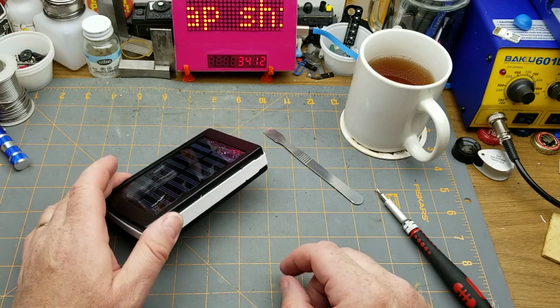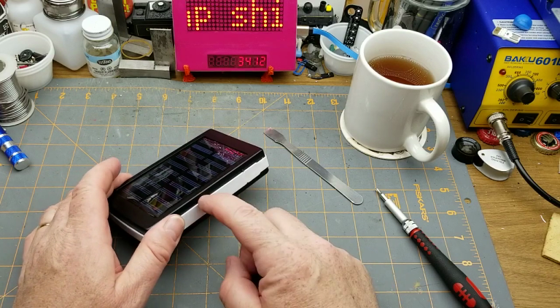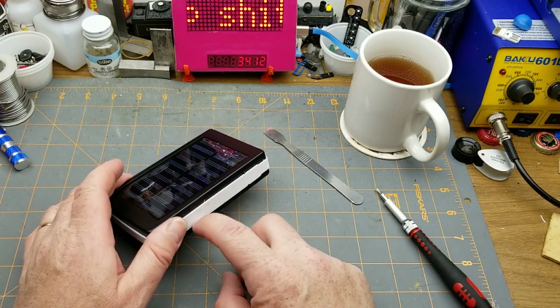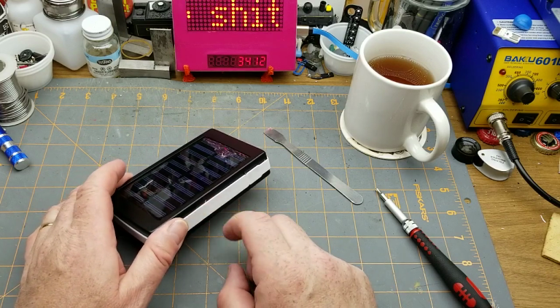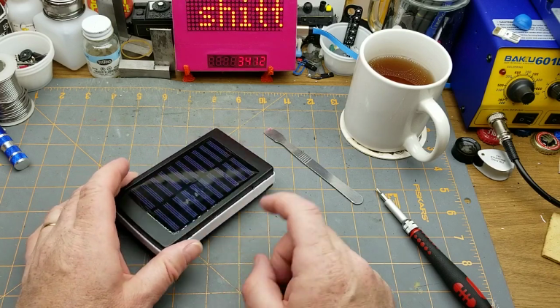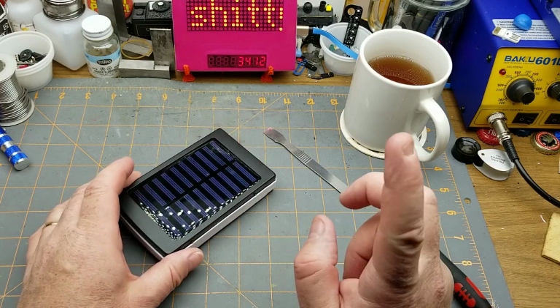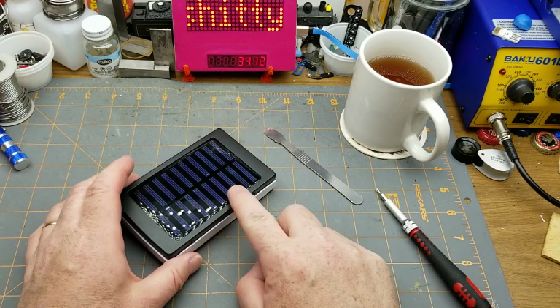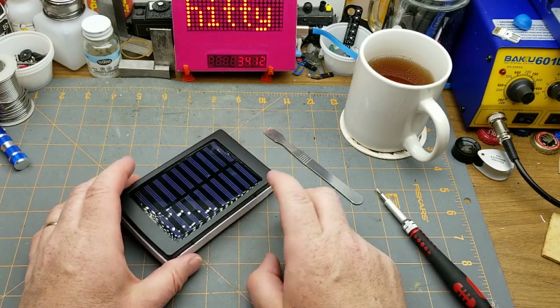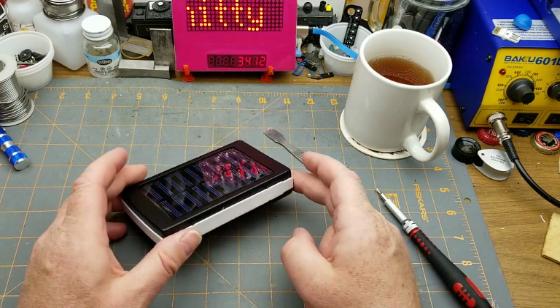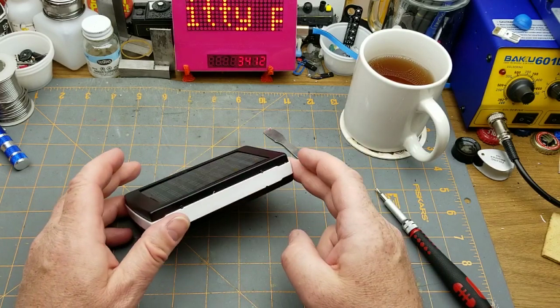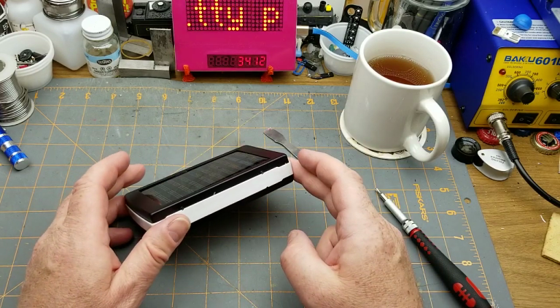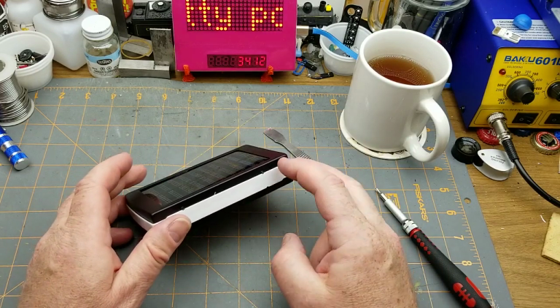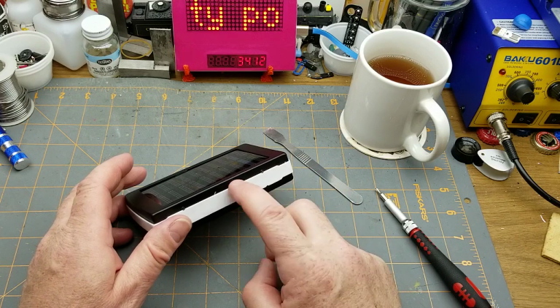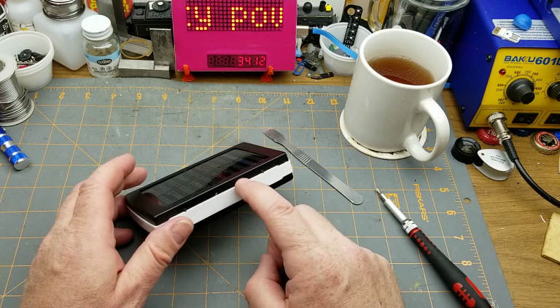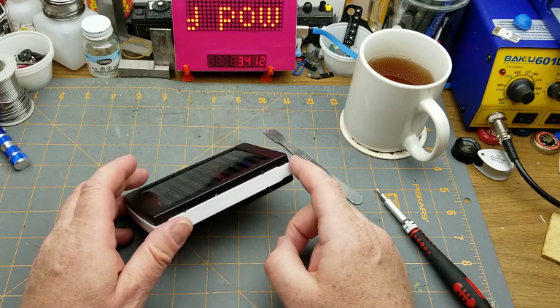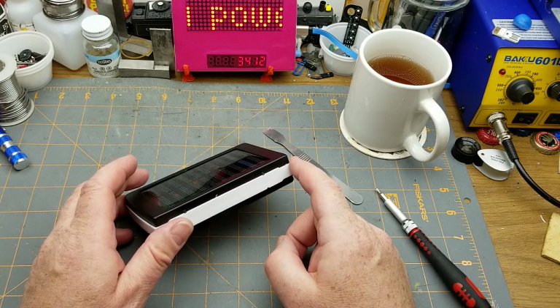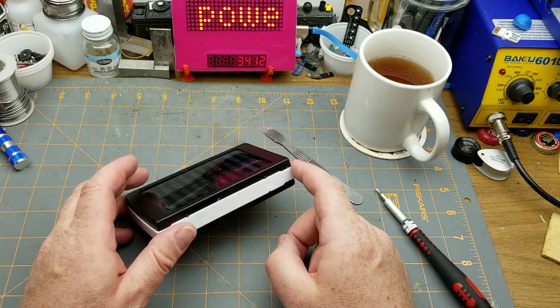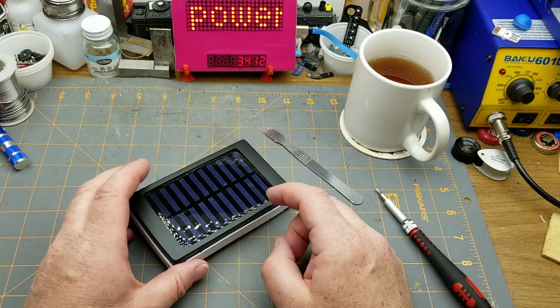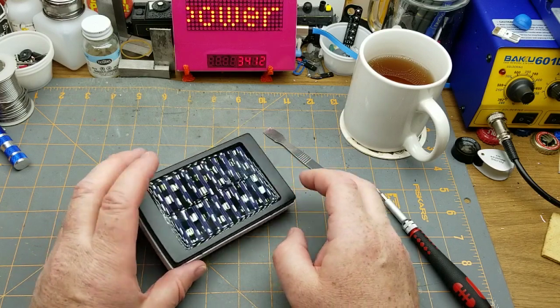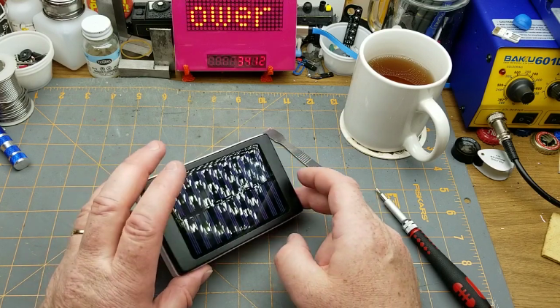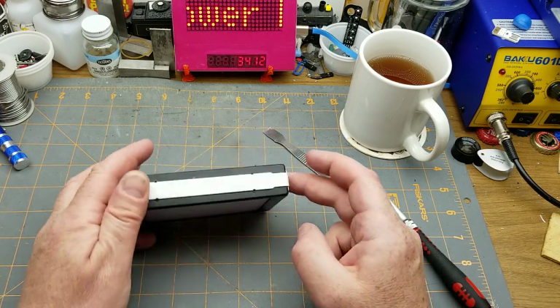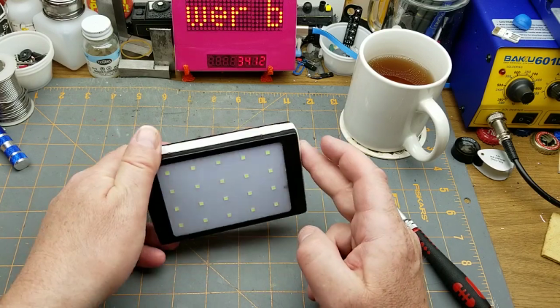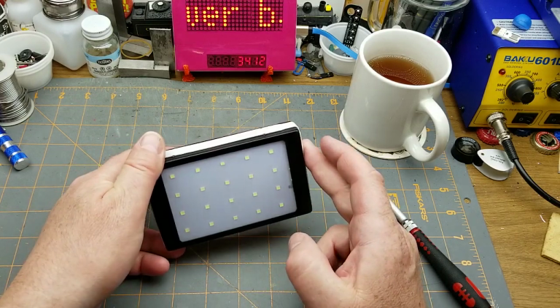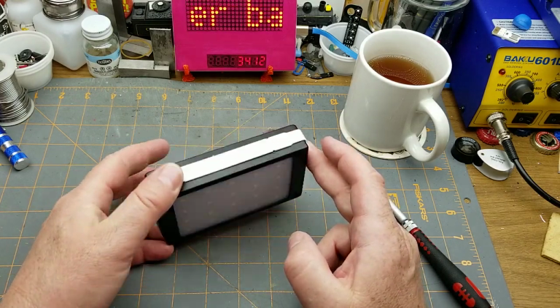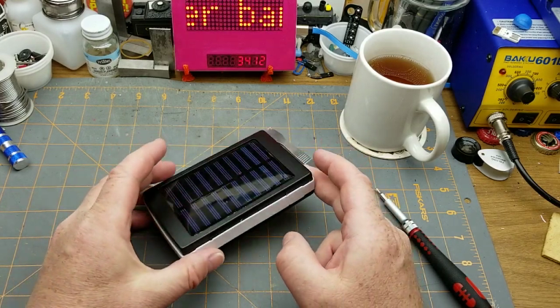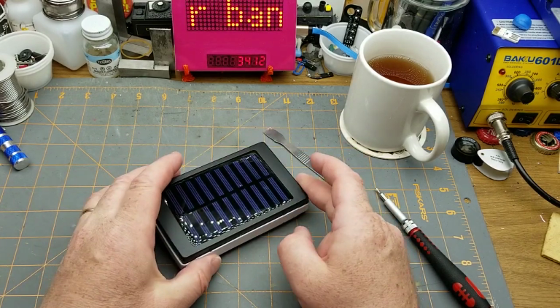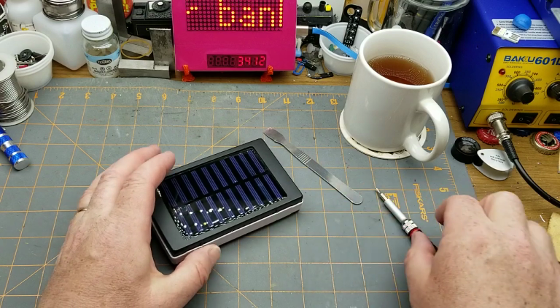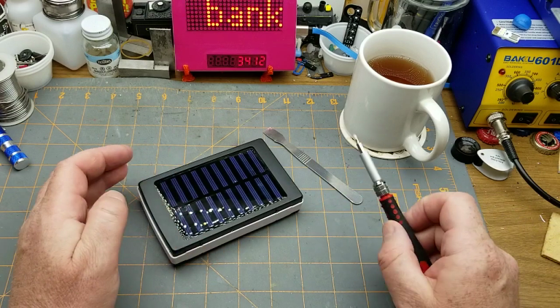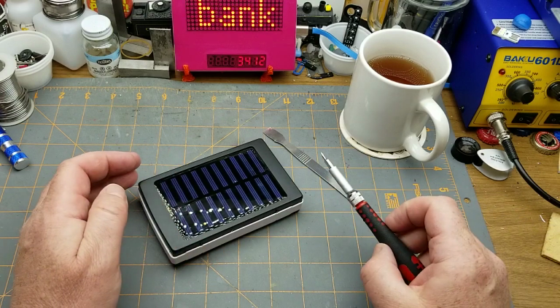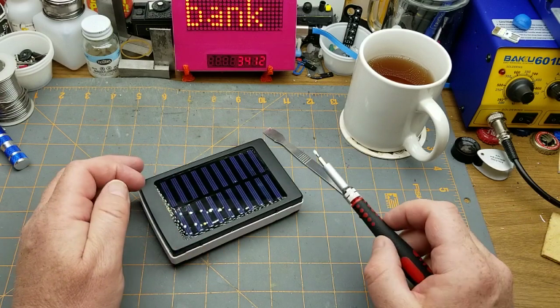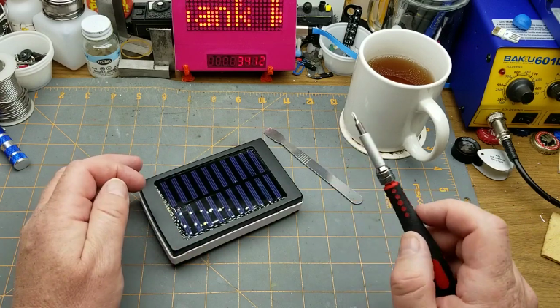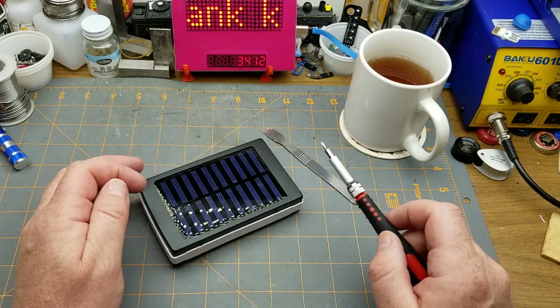Hello, welcome back. After living with this thing for a week or two and playing with it, I thought I'd just revisit it quickly.